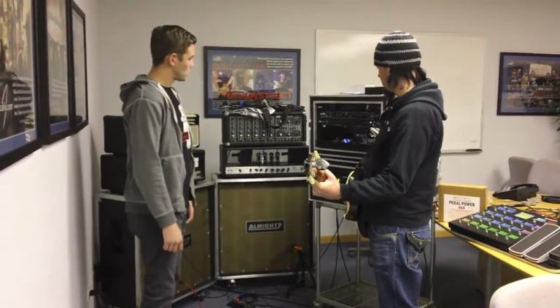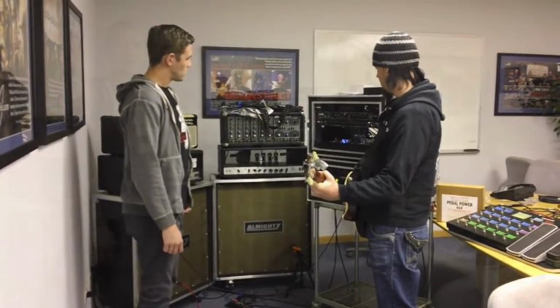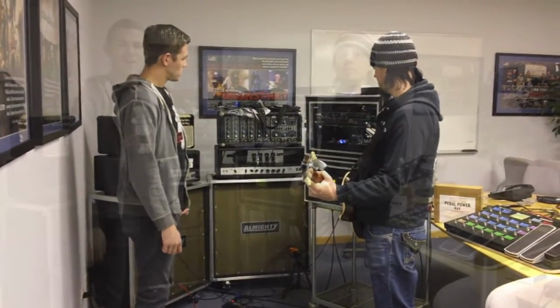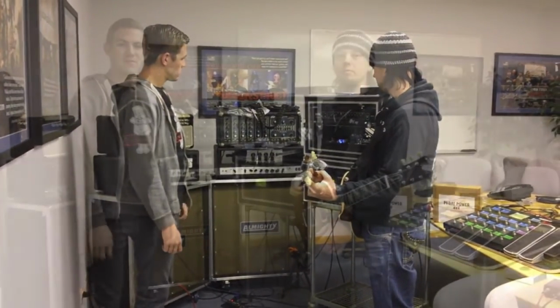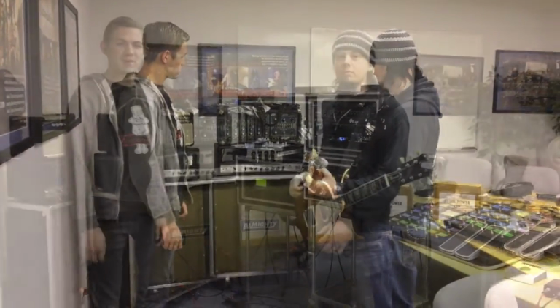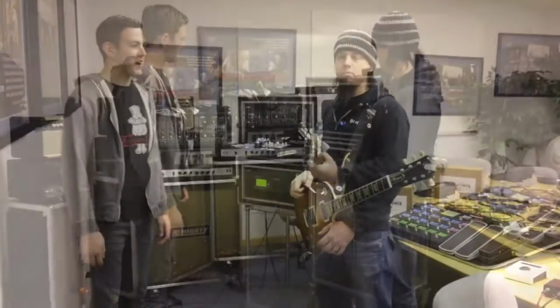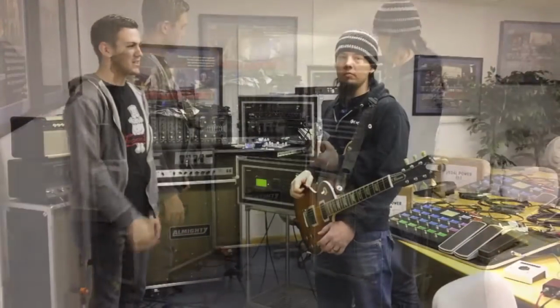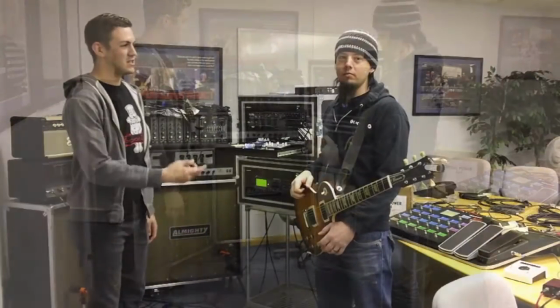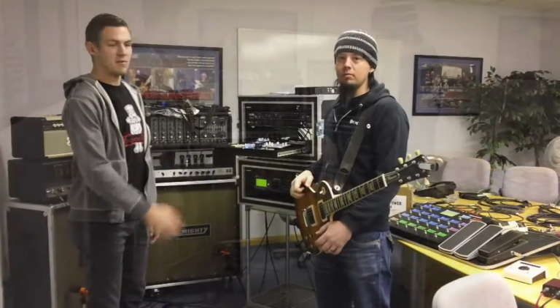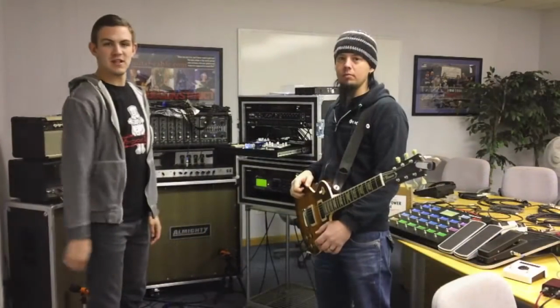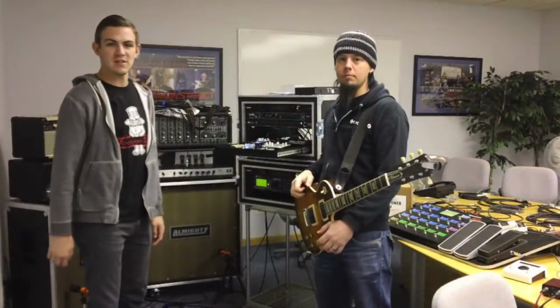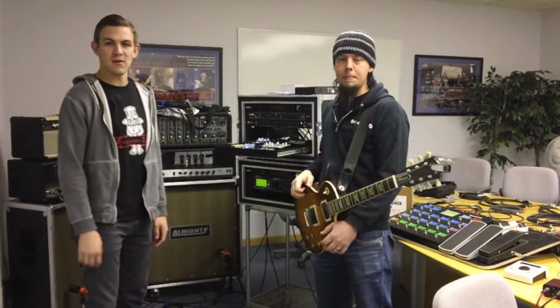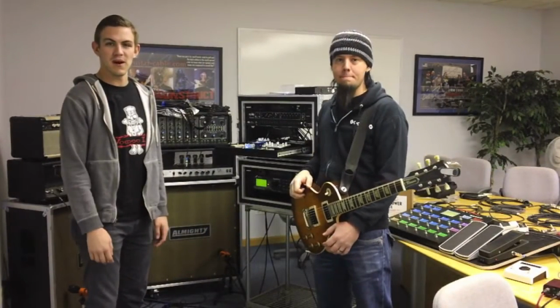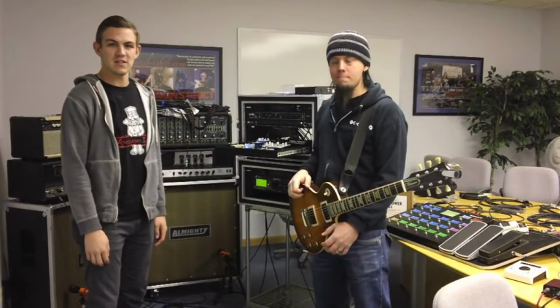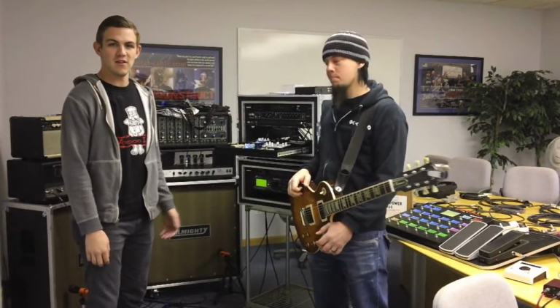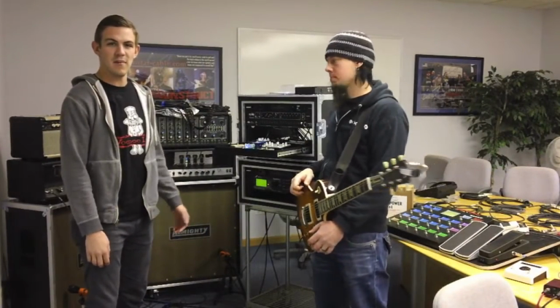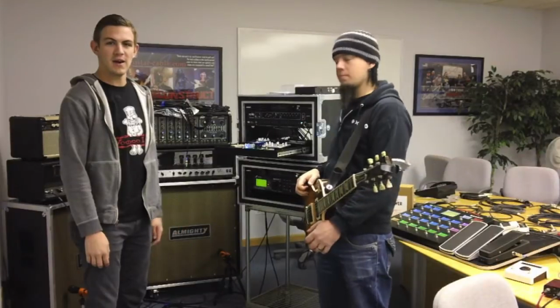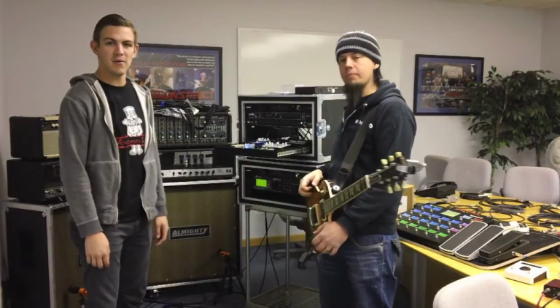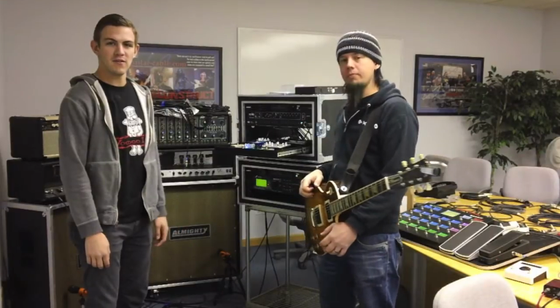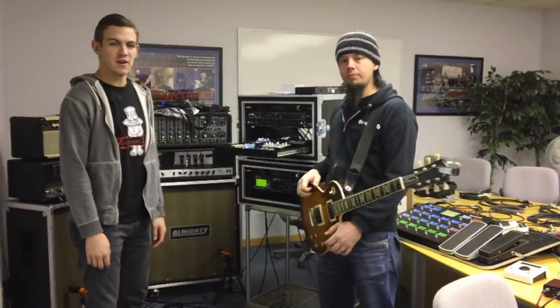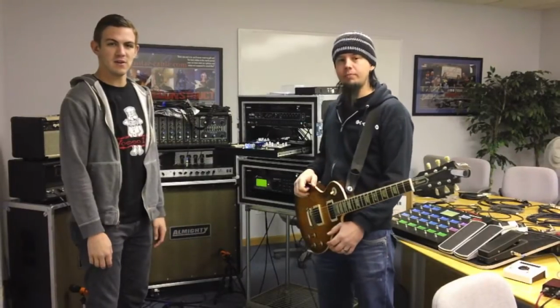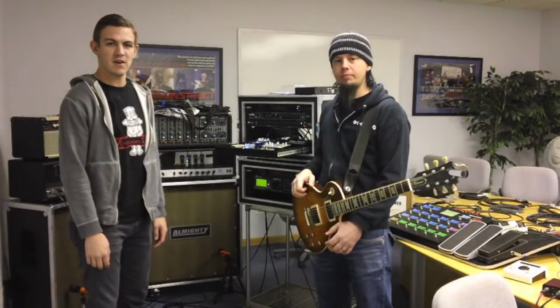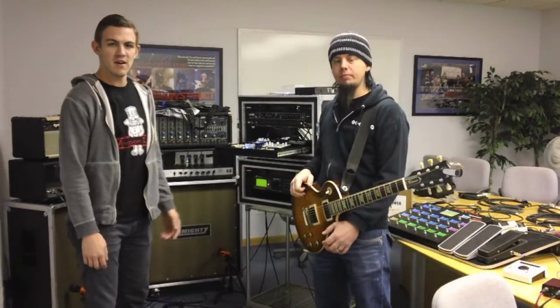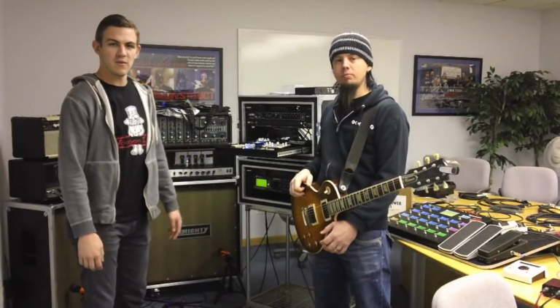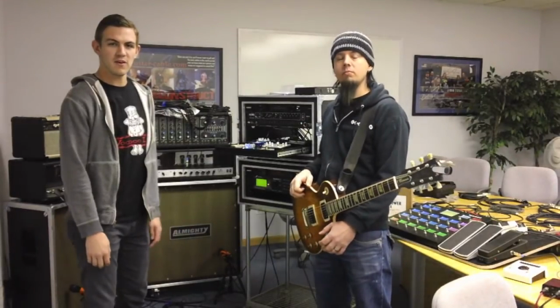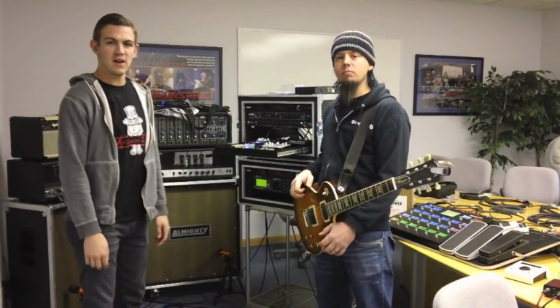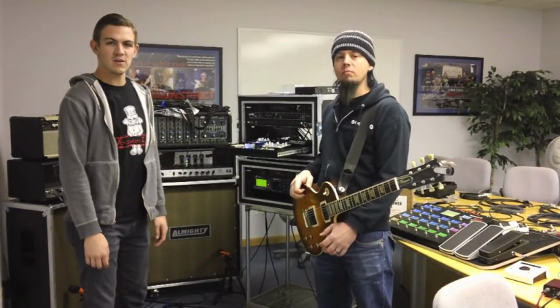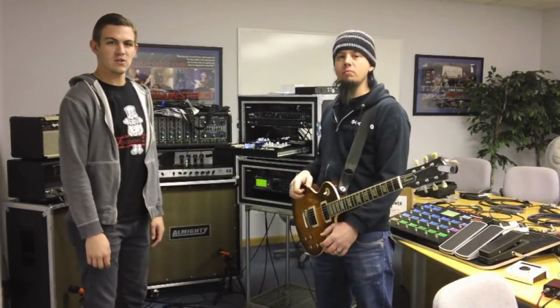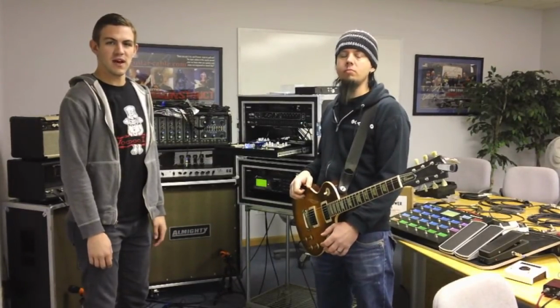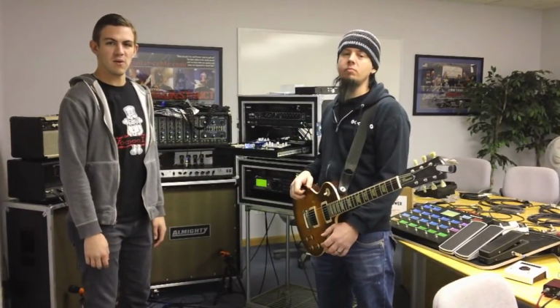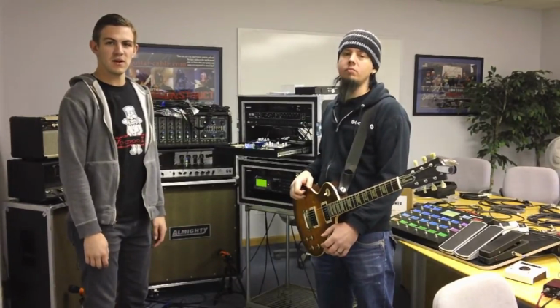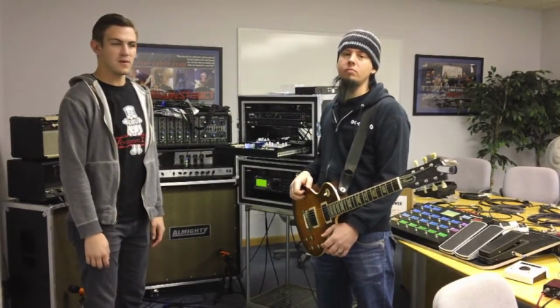I'm Brad Bartos from Bestronix. This is Jeremy Jason. We're in the process of mocking up a rig for a customer here, and we figured we'd show you guys what we're dealing with.